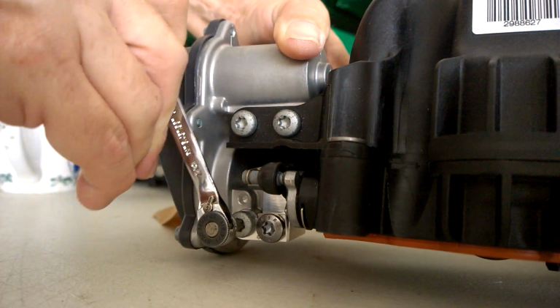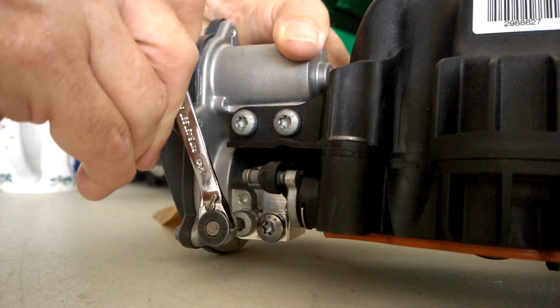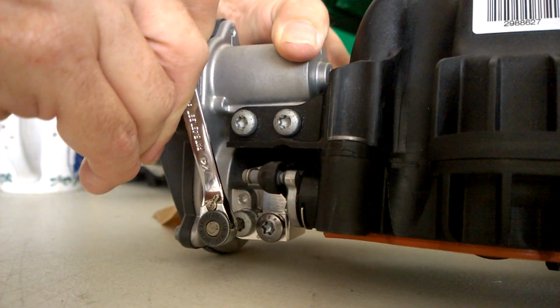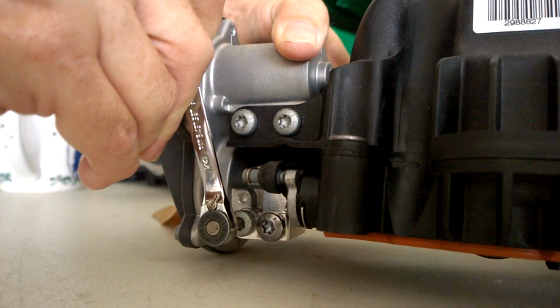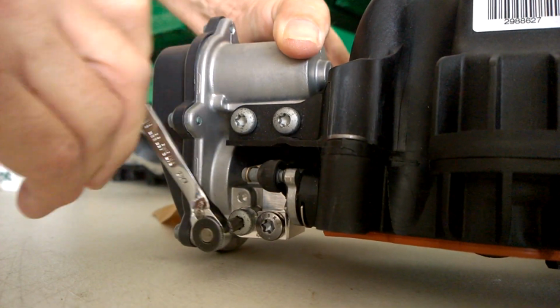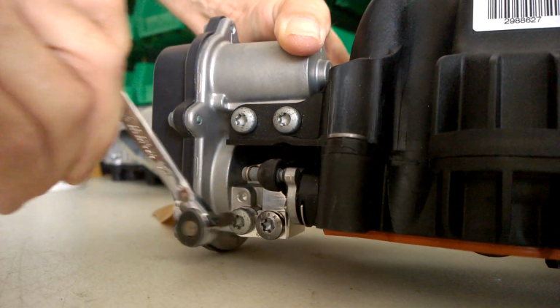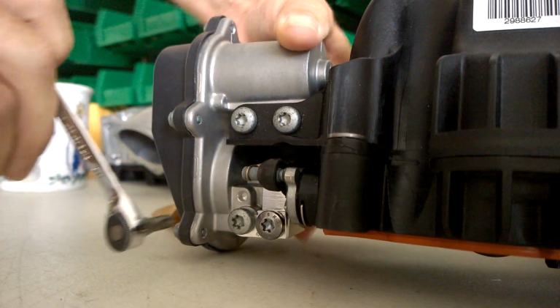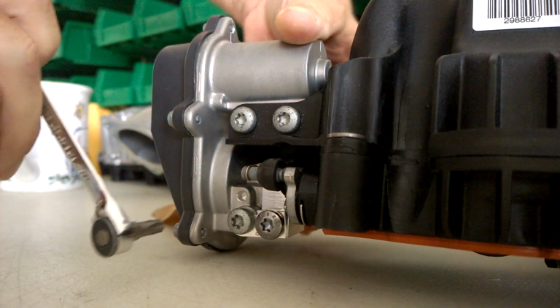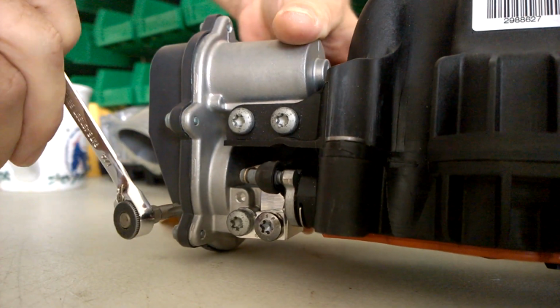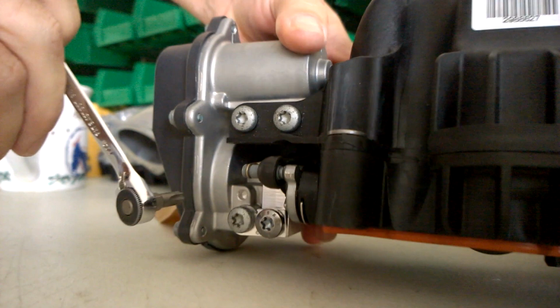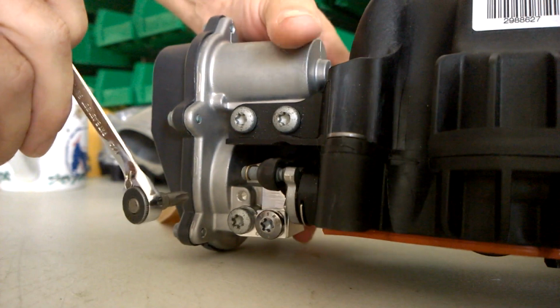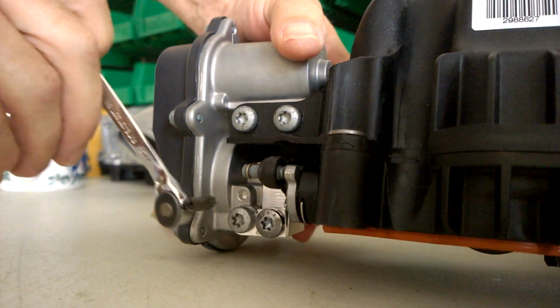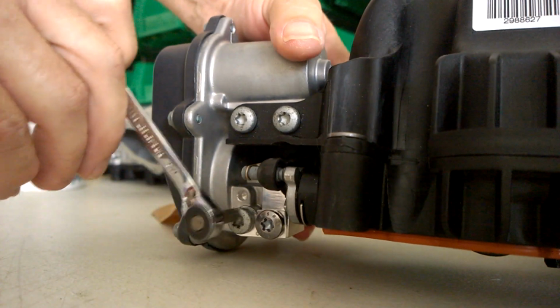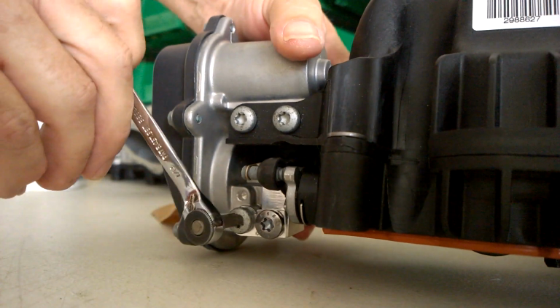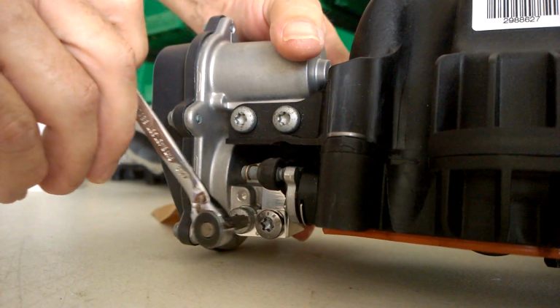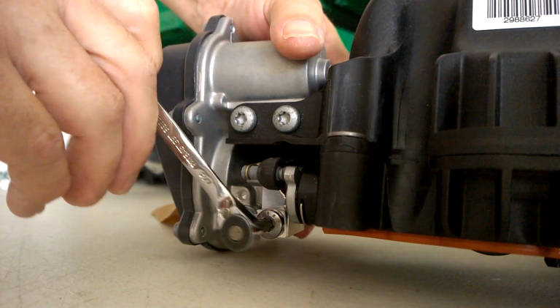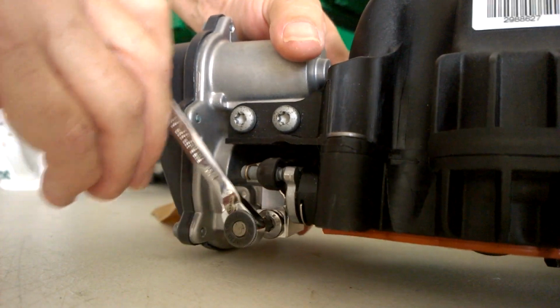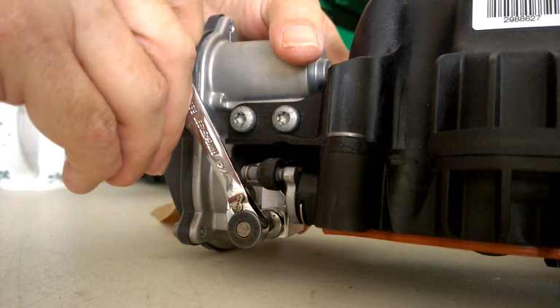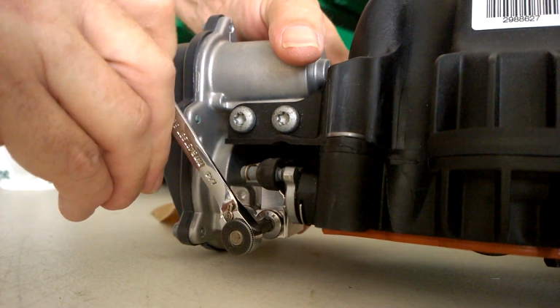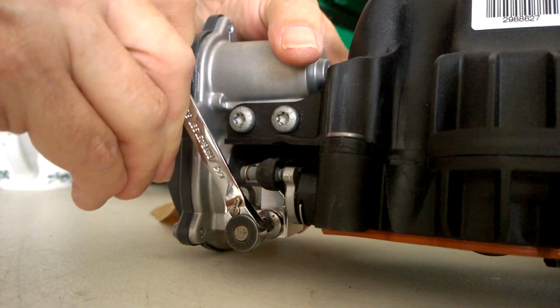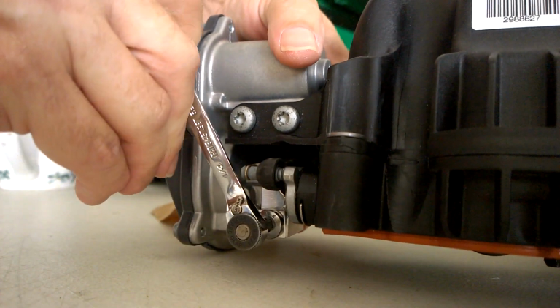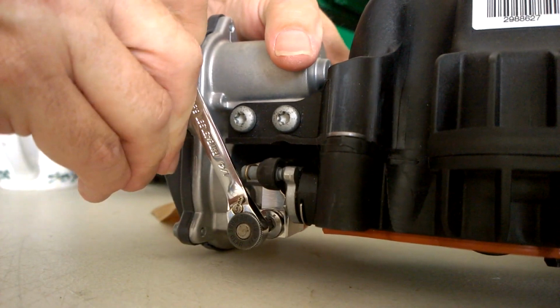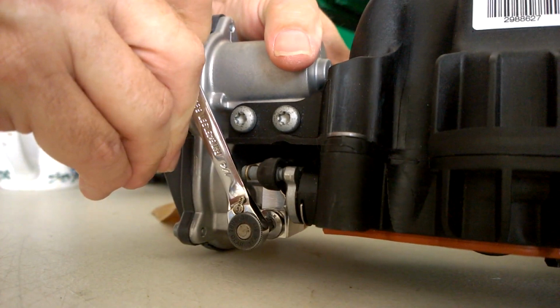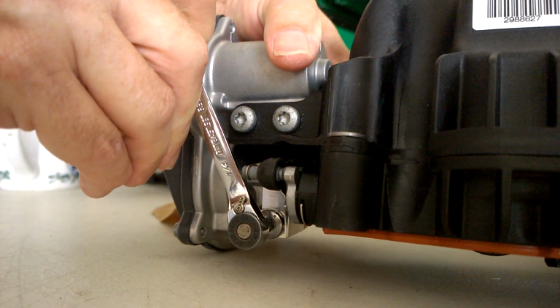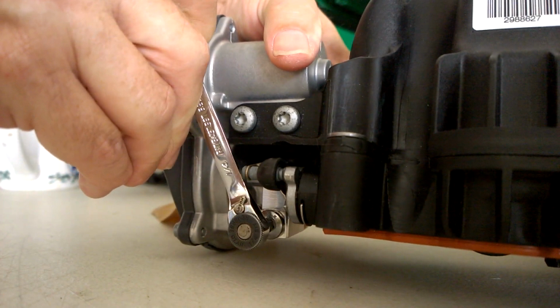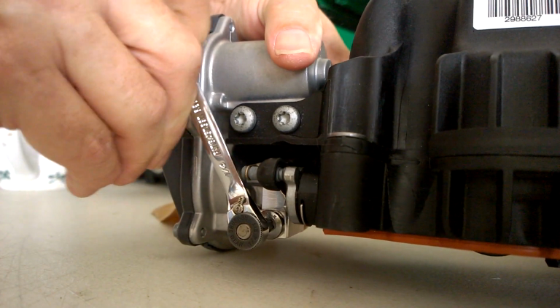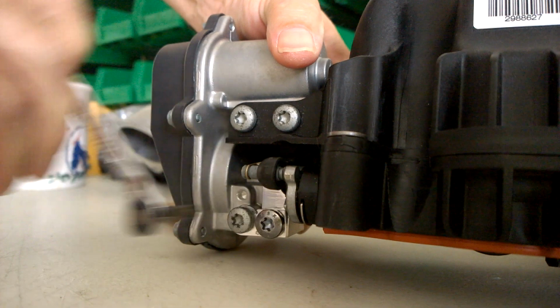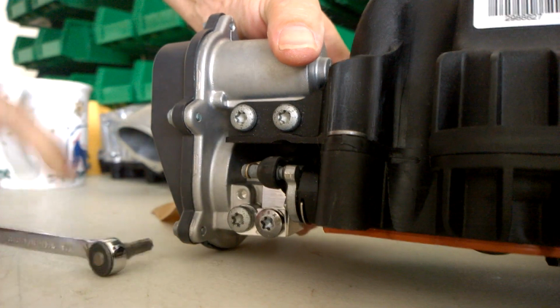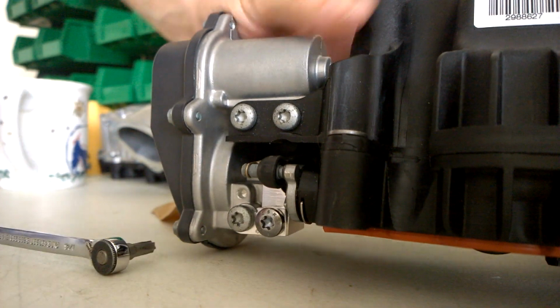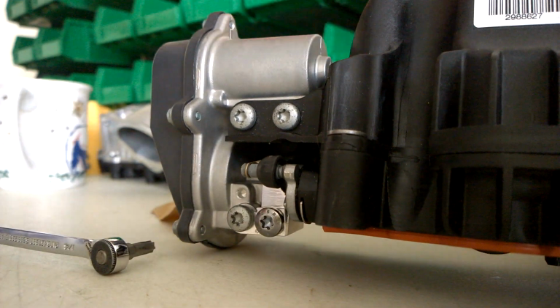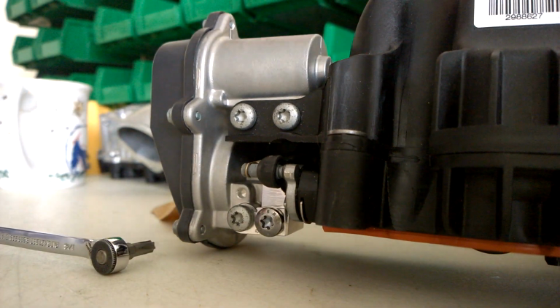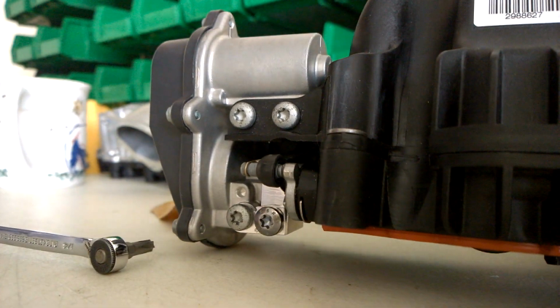Just snug it up — it doesn't have to be super tight, it's going into plastic, so you don't want to go nuts with it. Then you can just check the screw for my bracket, and then I think you're done.